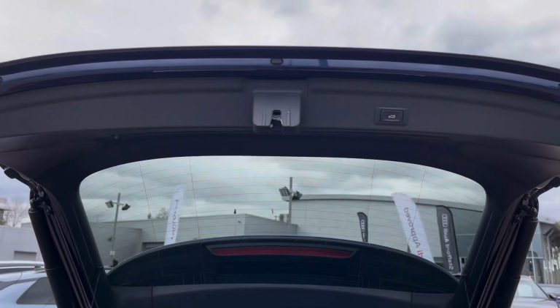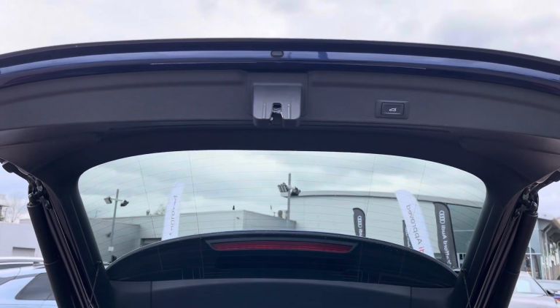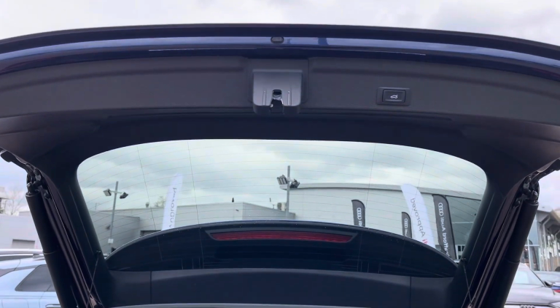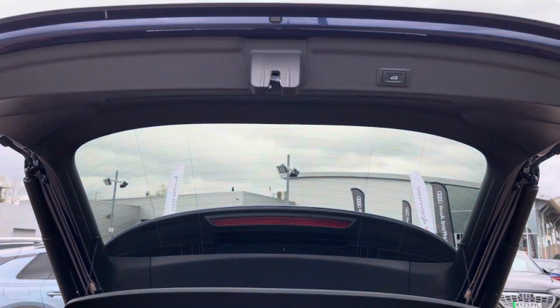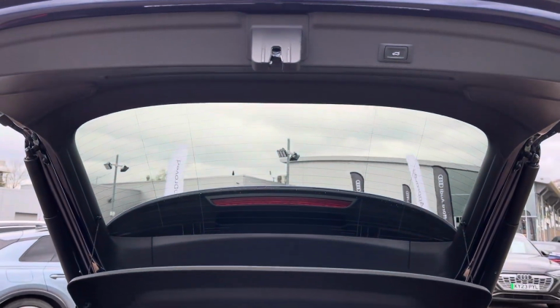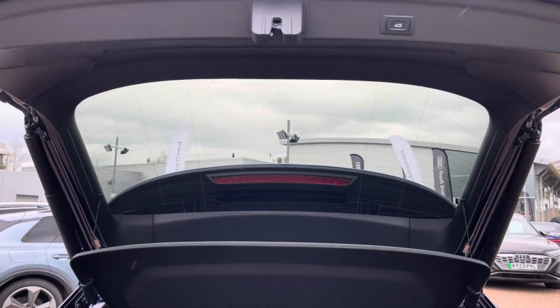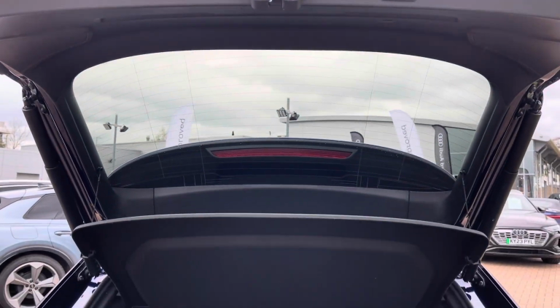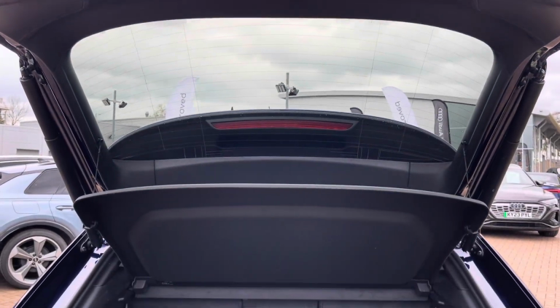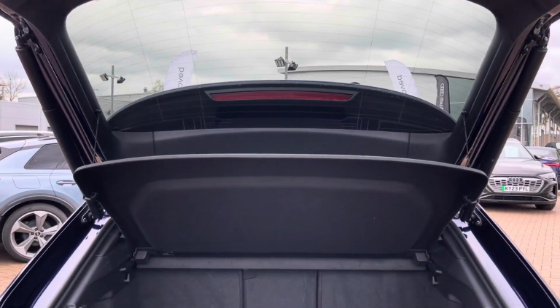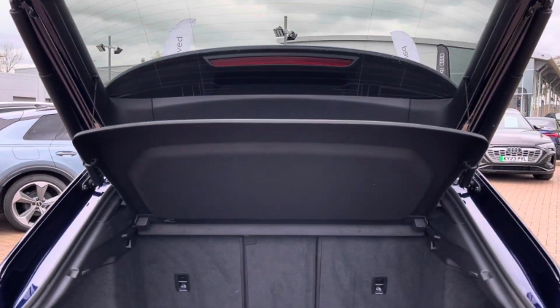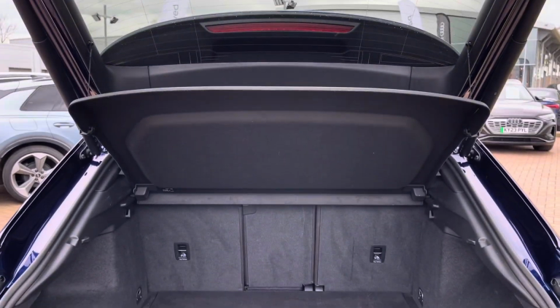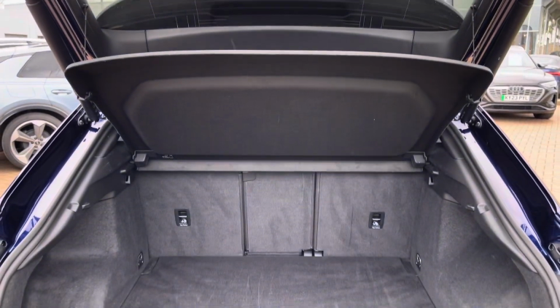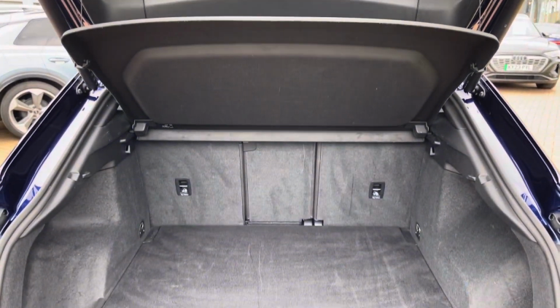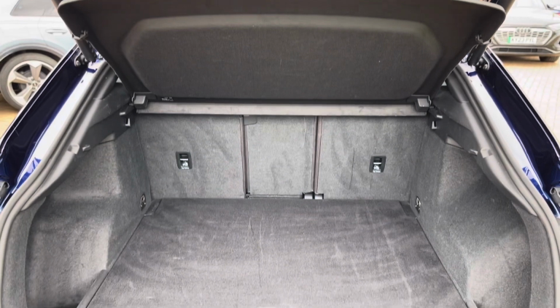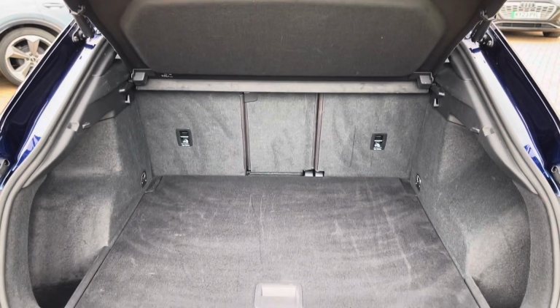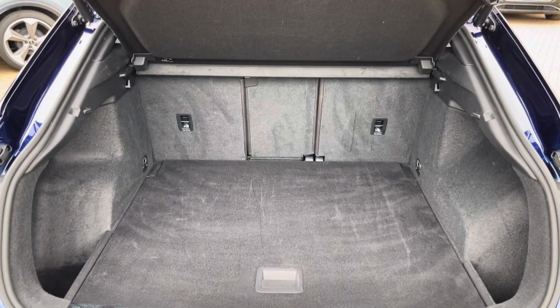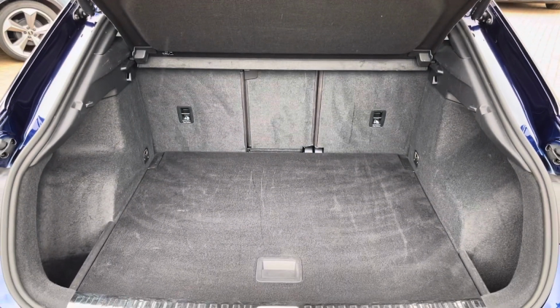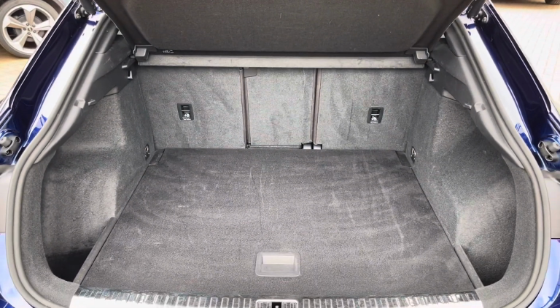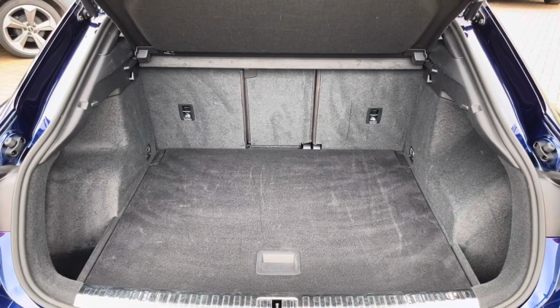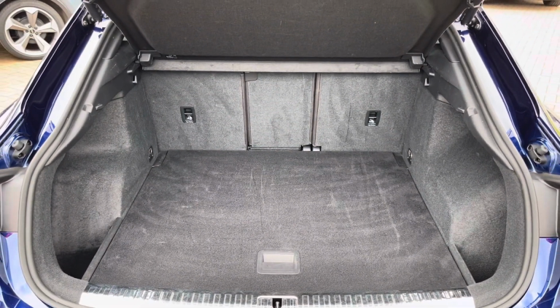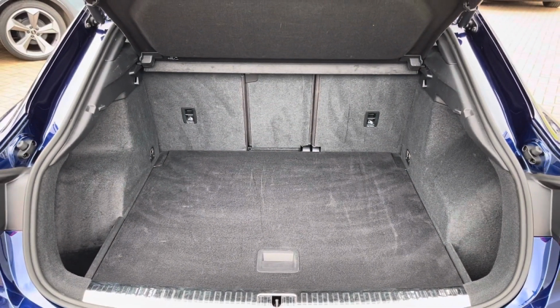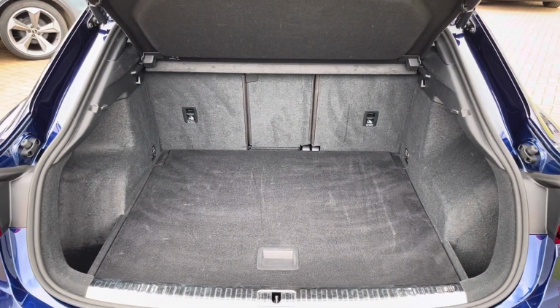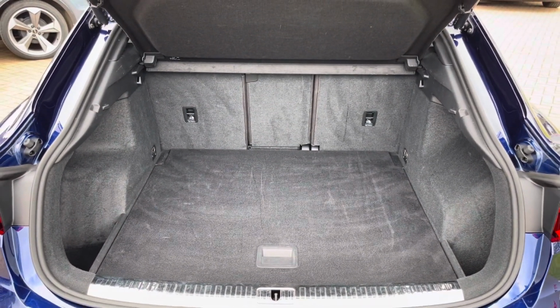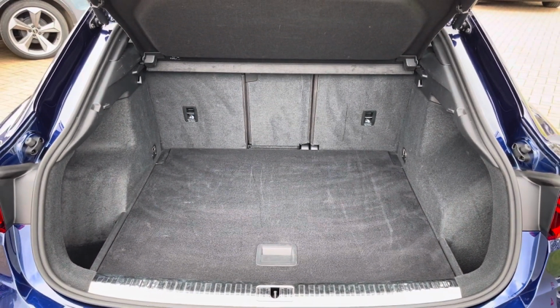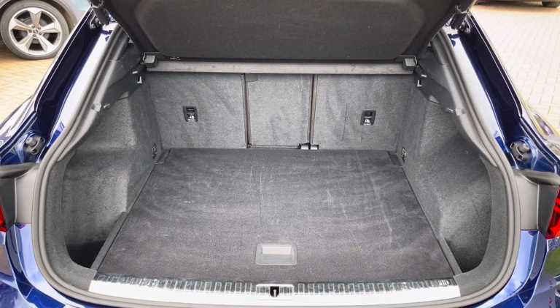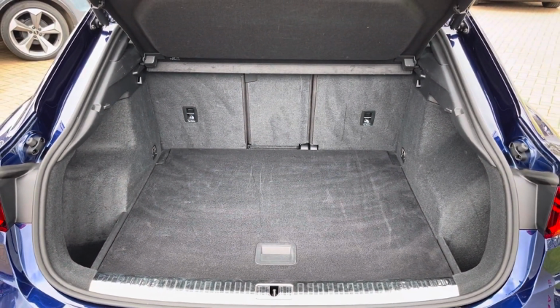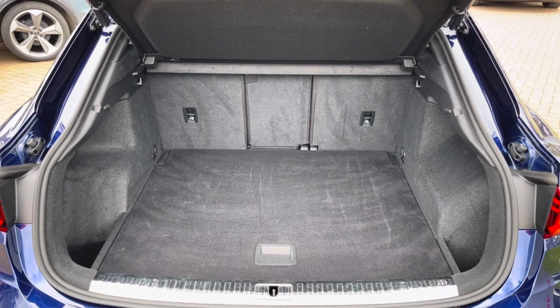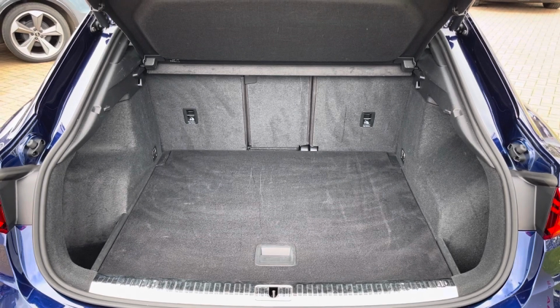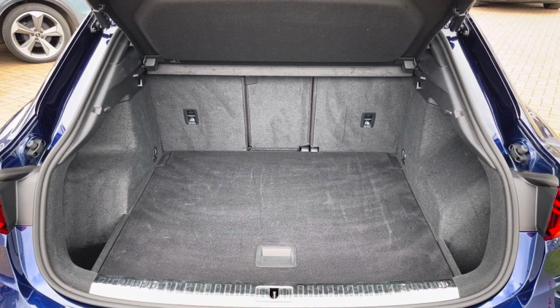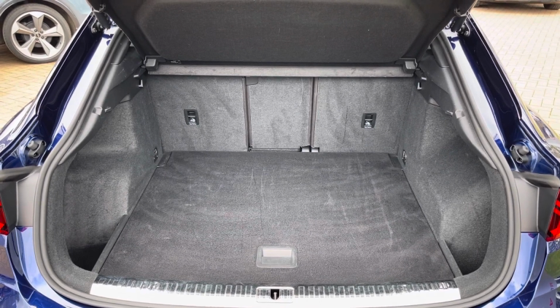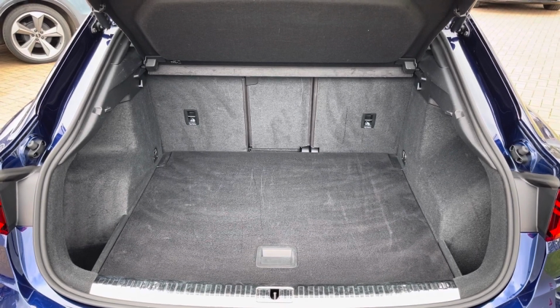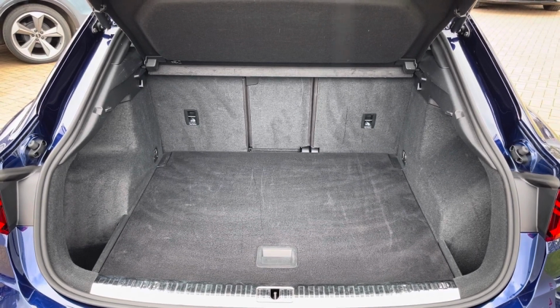With the electrically operated tailgate open you get 530 litres of boot space, perfect for your everyday items or weekend away luggage and family shop. And with the rear seats folded you get 1400 litres, perfect for those larger bulkier items.